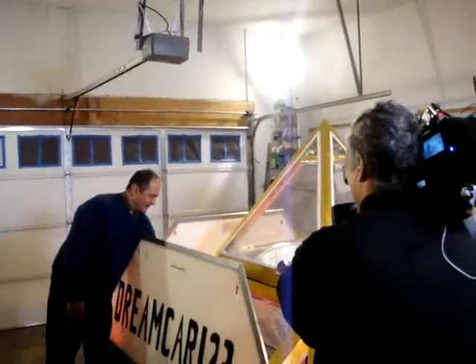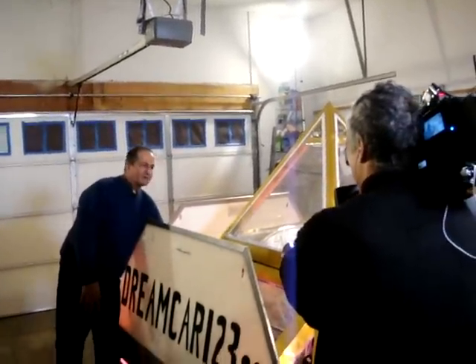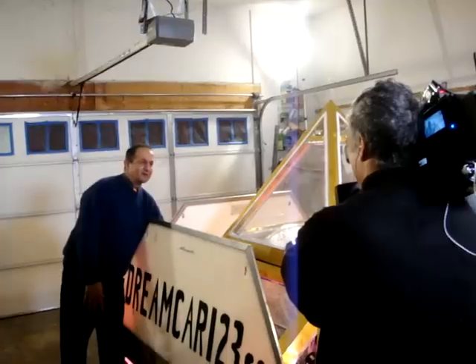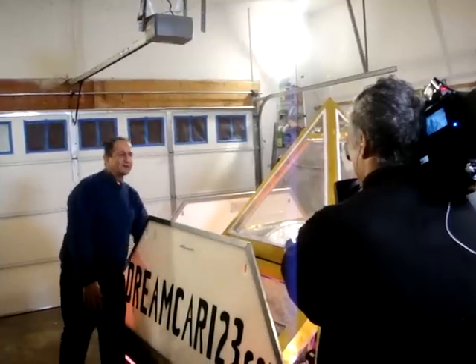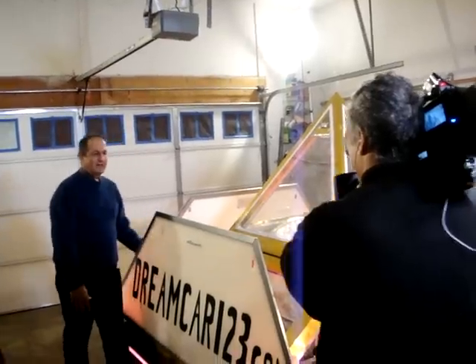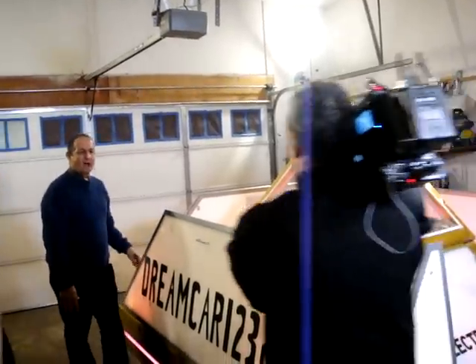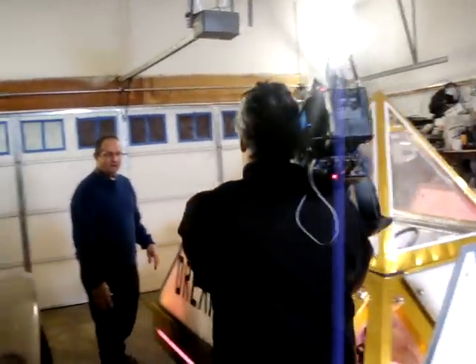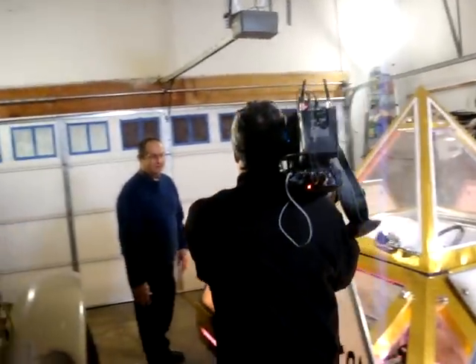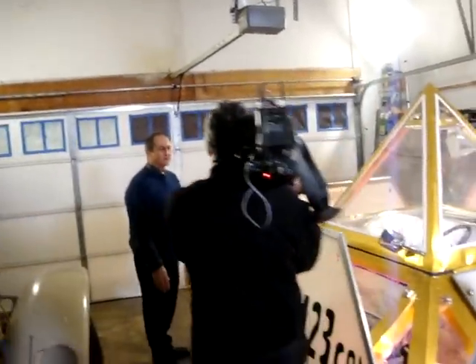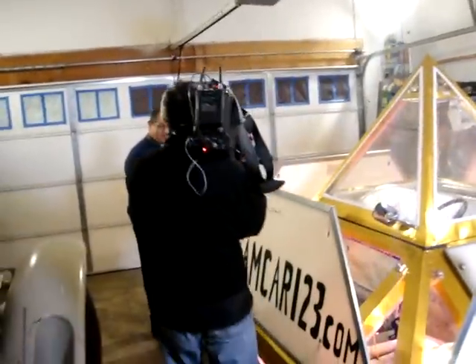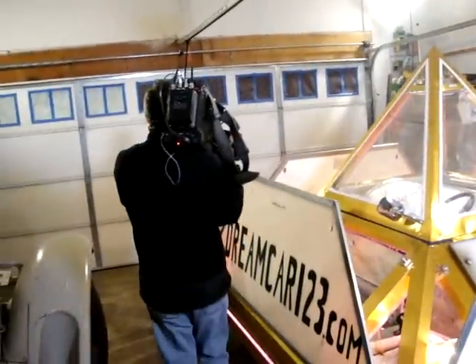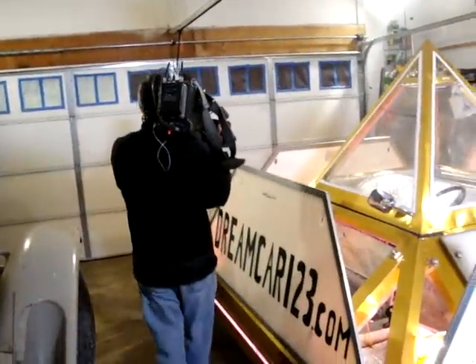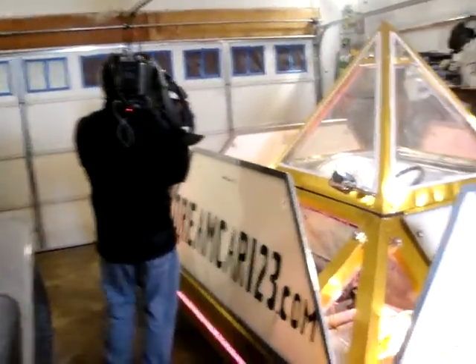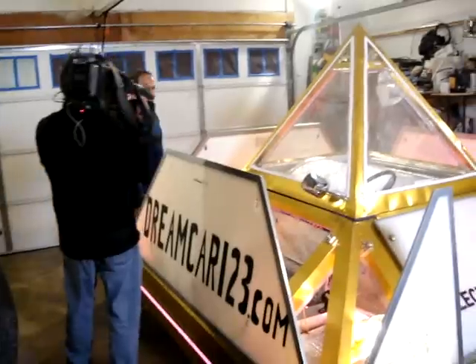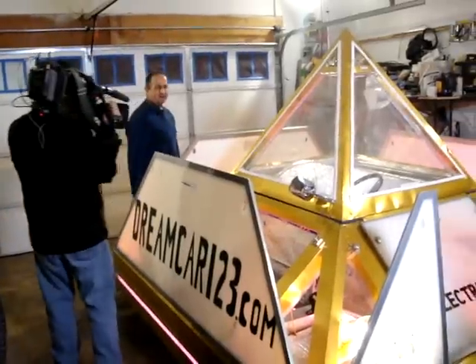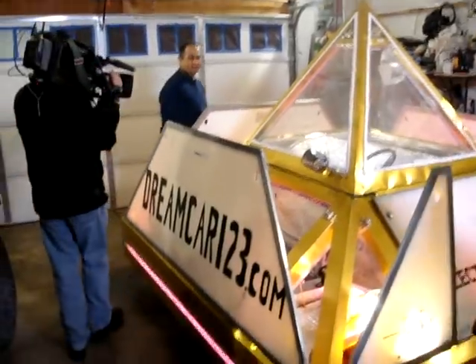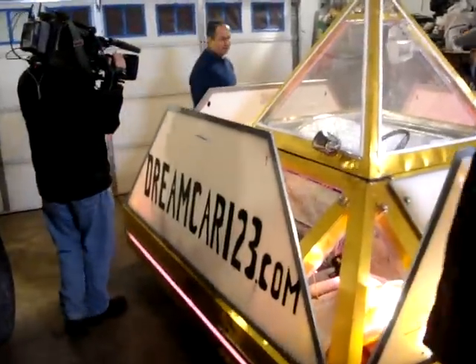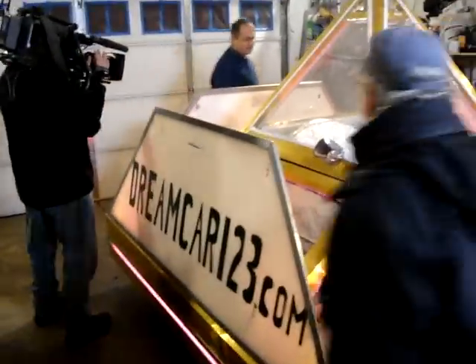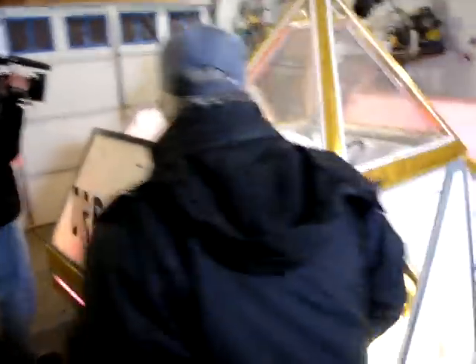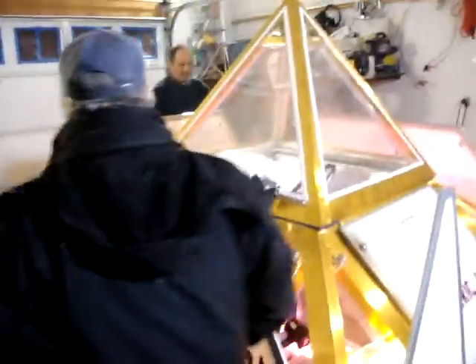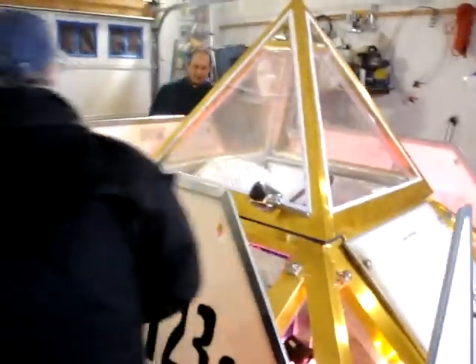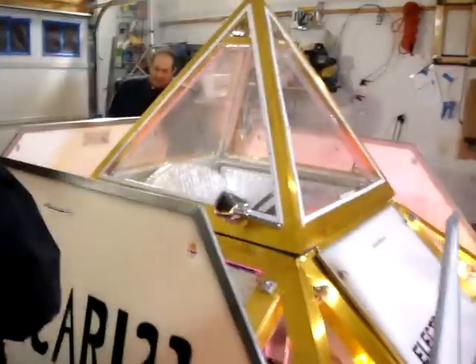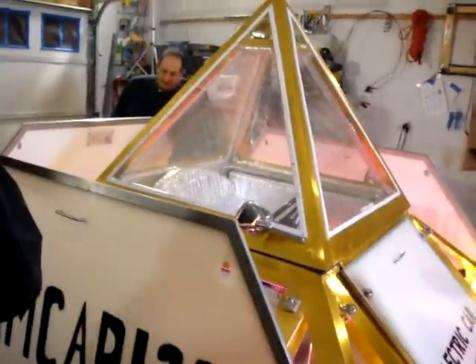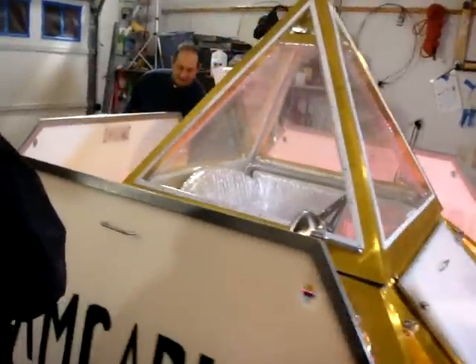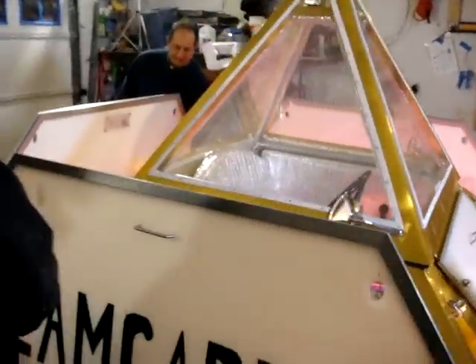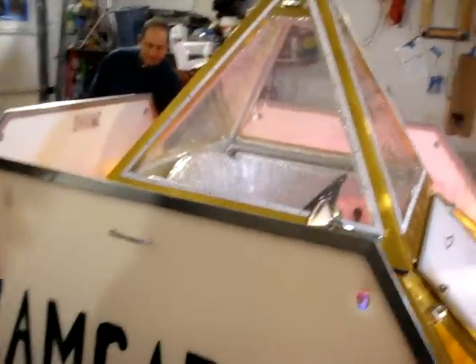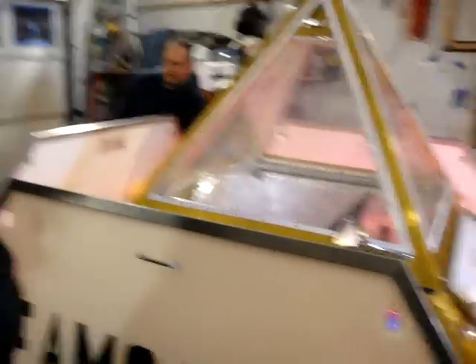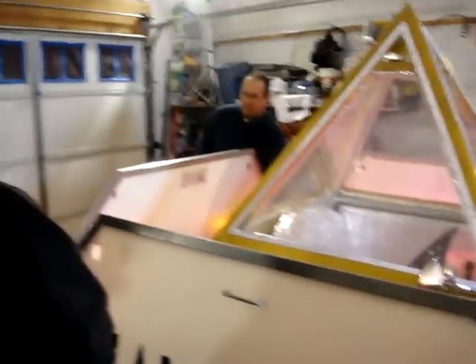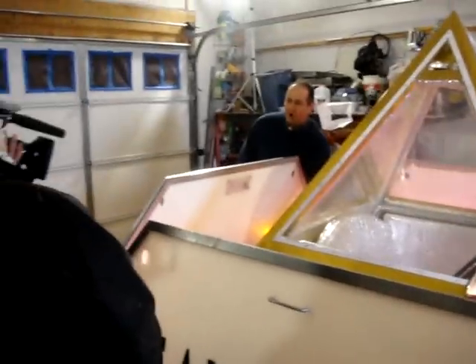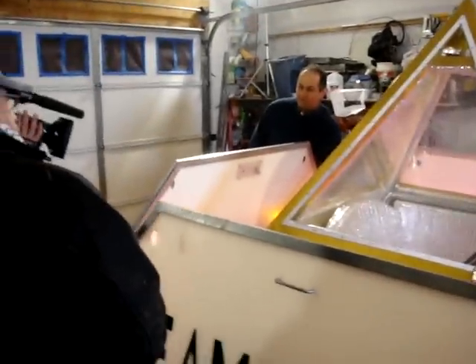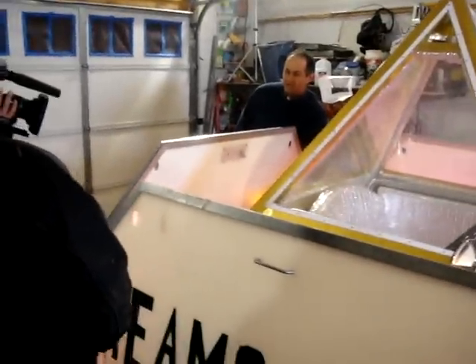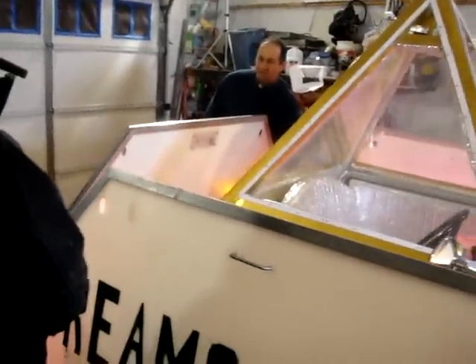And over here is a neon transformer. And over here is a power inverter for converting direct current into AC current. Also, in the back of the car here, we have our three onboard chargers.